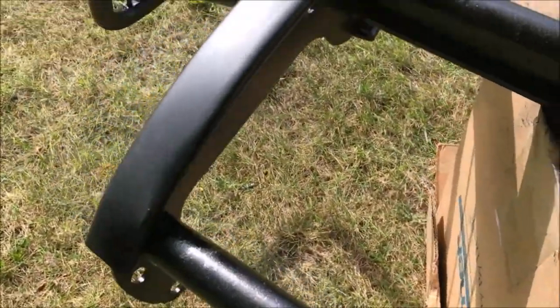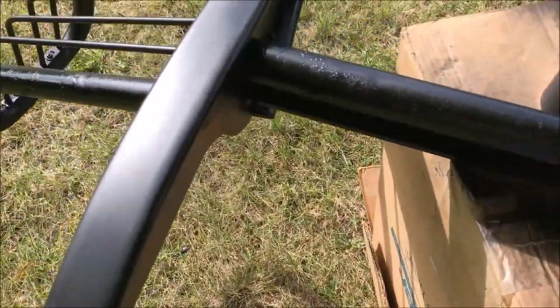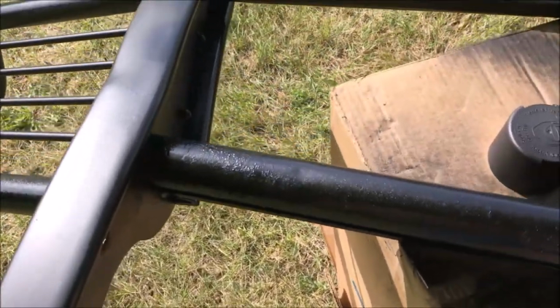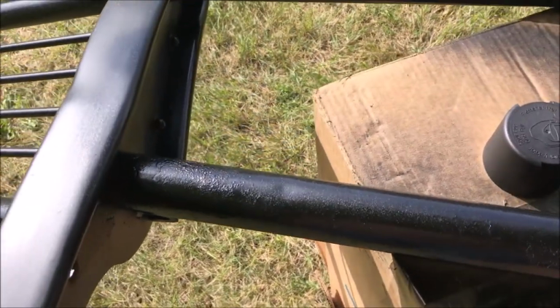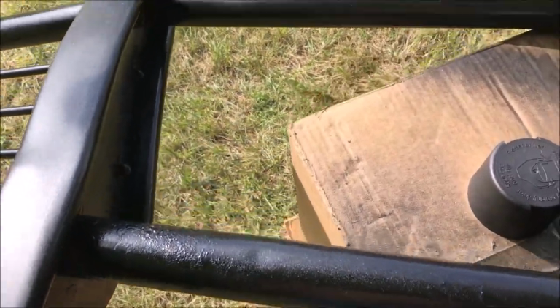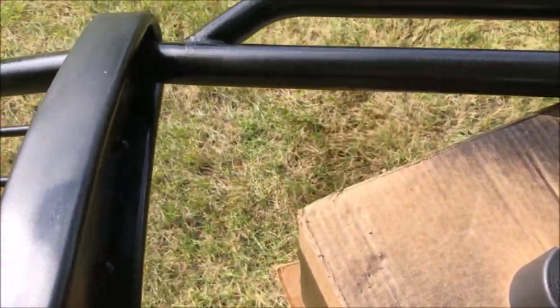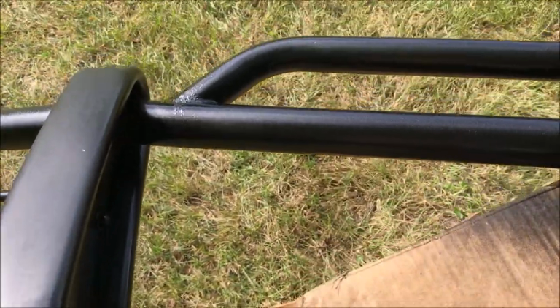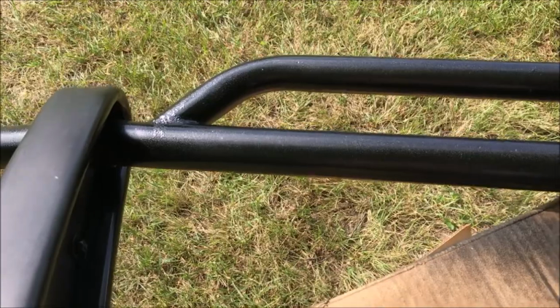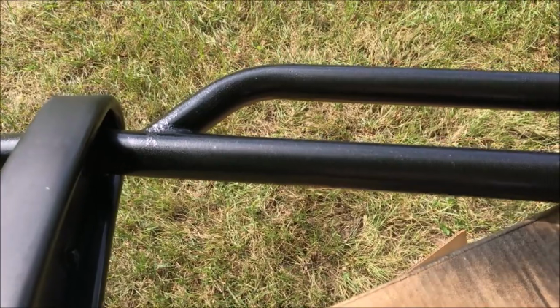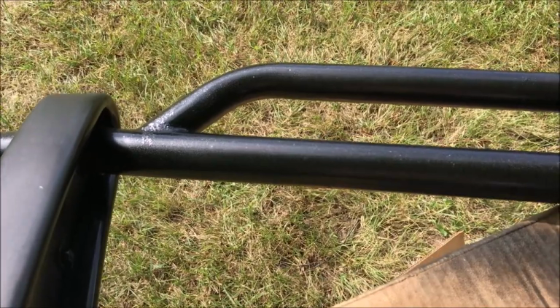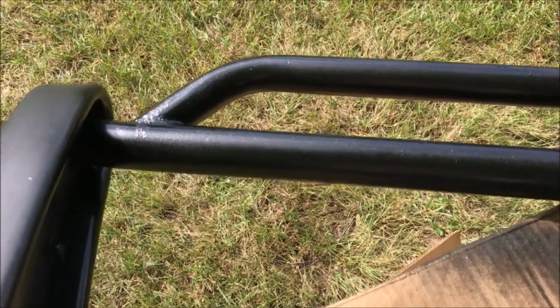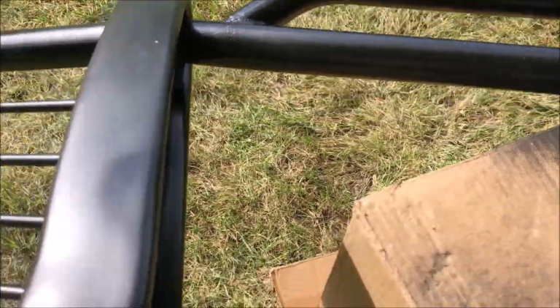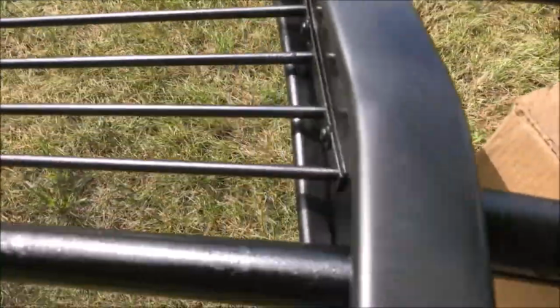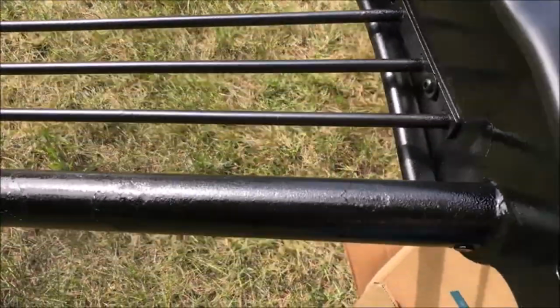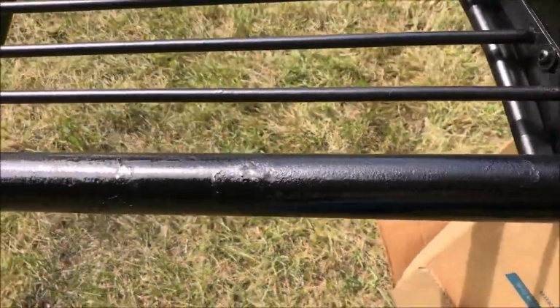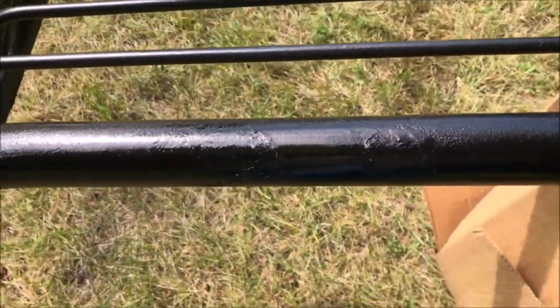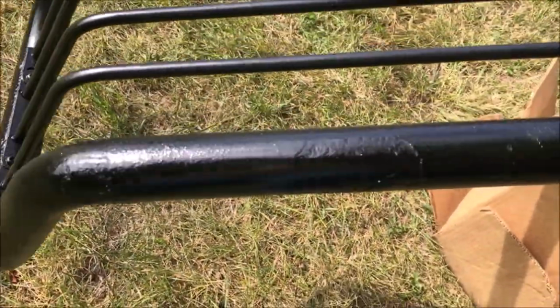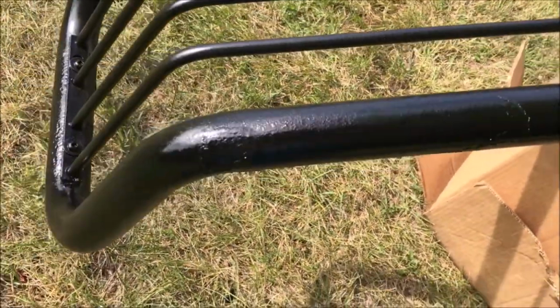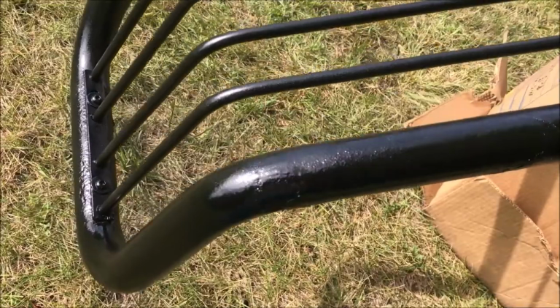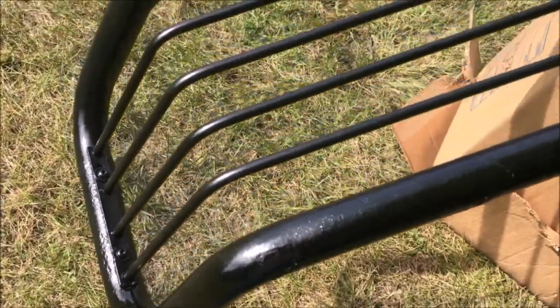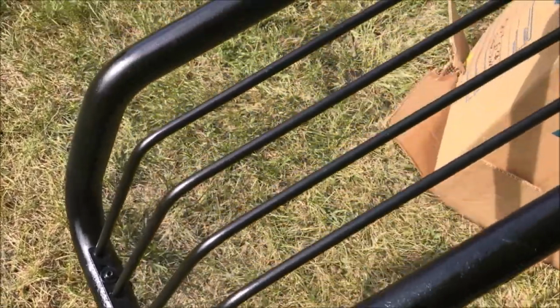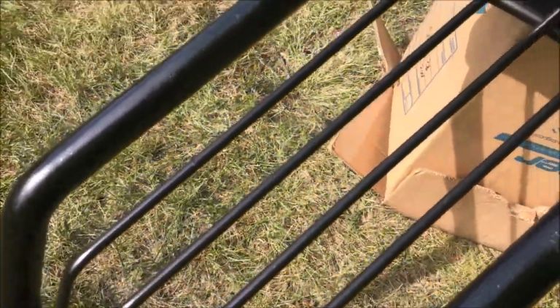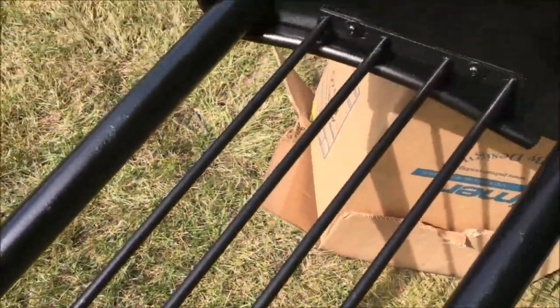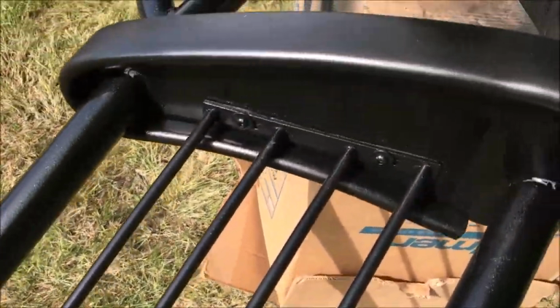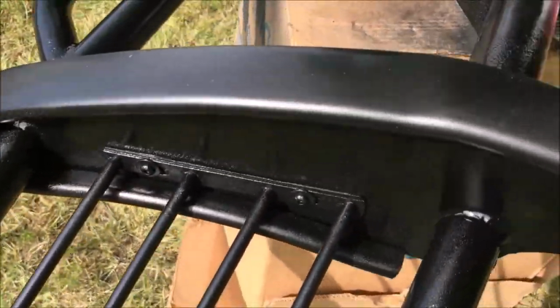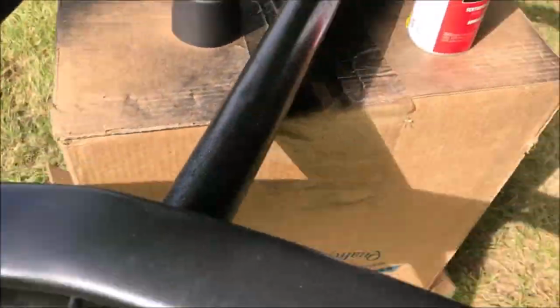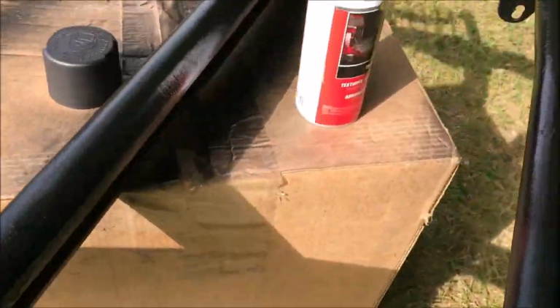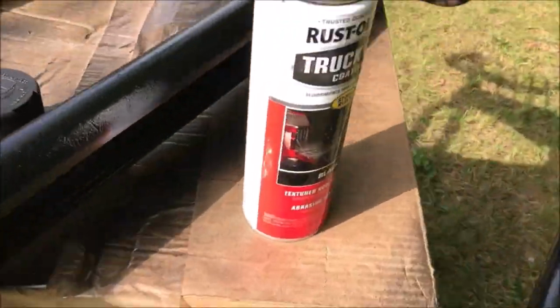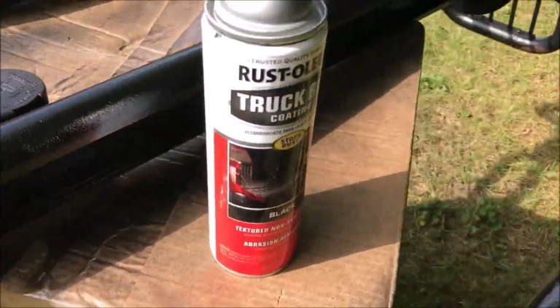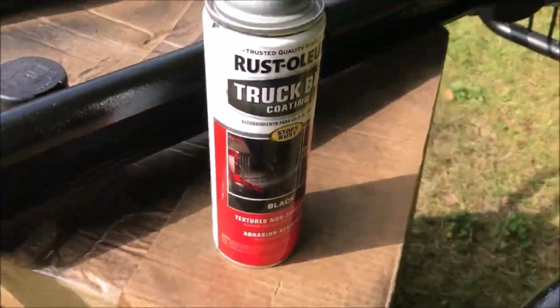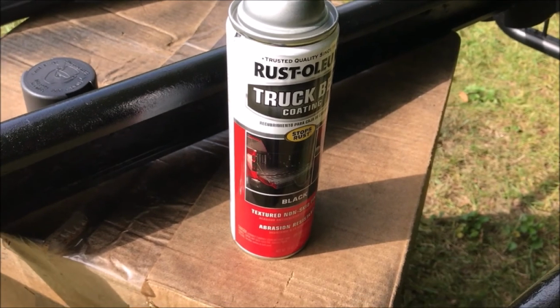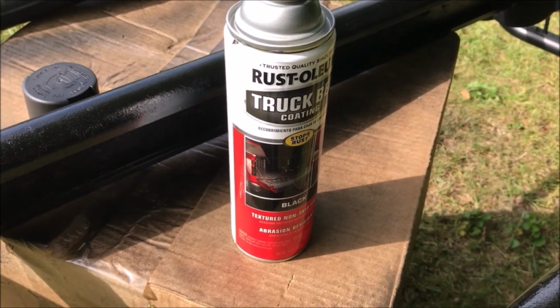So if you want to drop four or five hundred bucks and go get a new brush guard, more power to you. But in my case I'd rather scrape off the really rough rust and come back with this product that I got at Walmart earlier today for eight dollars or so.